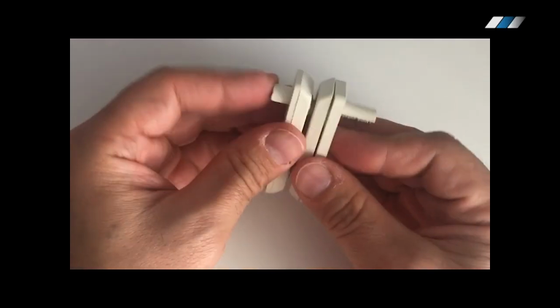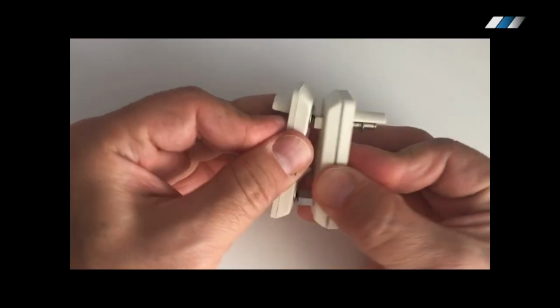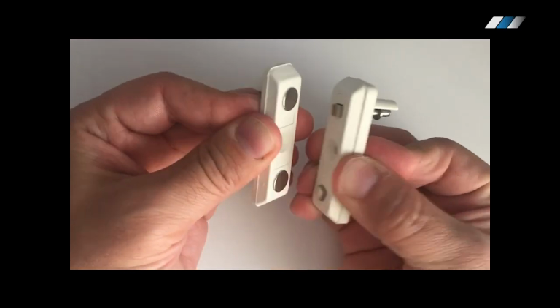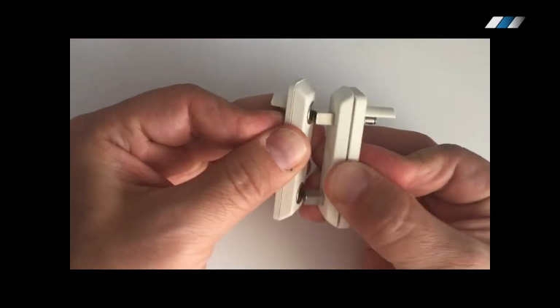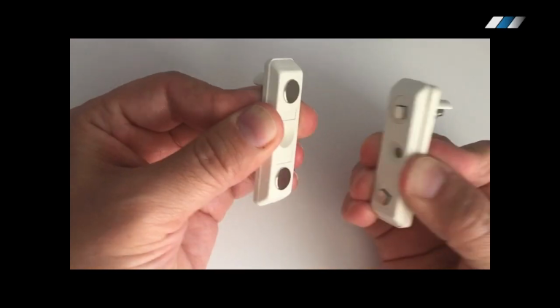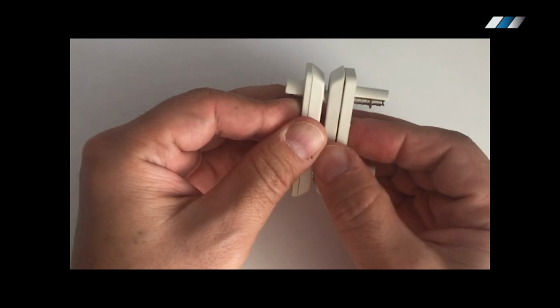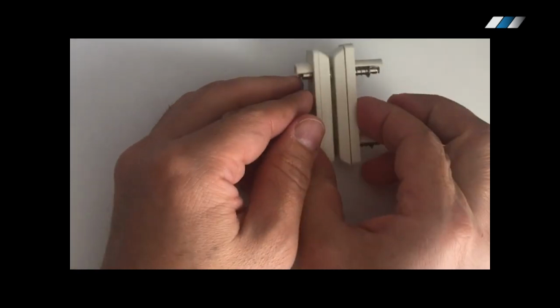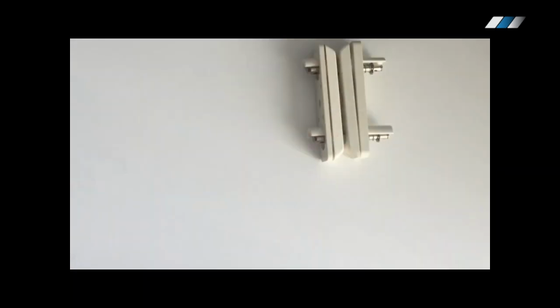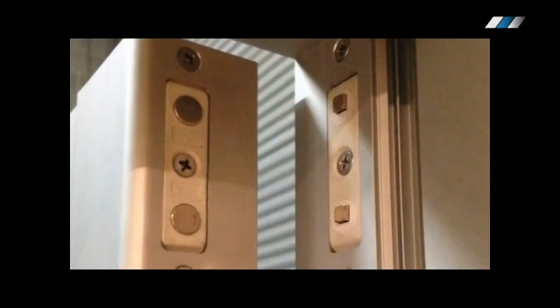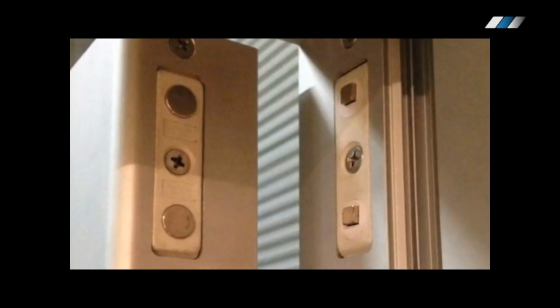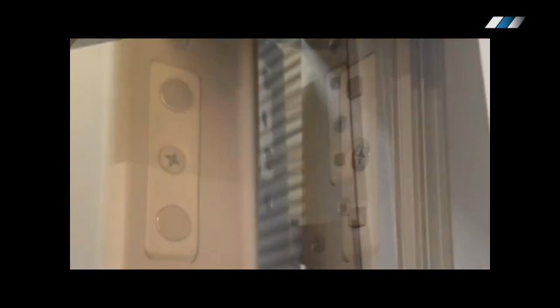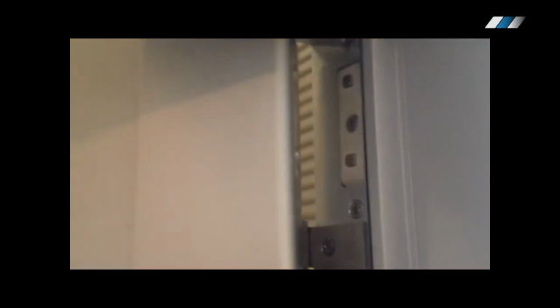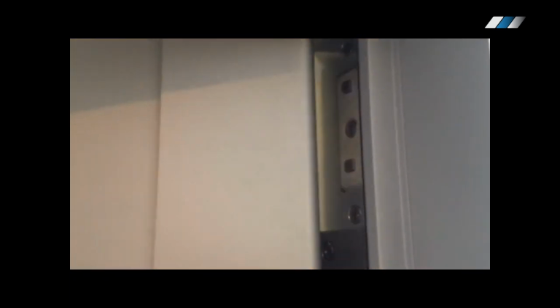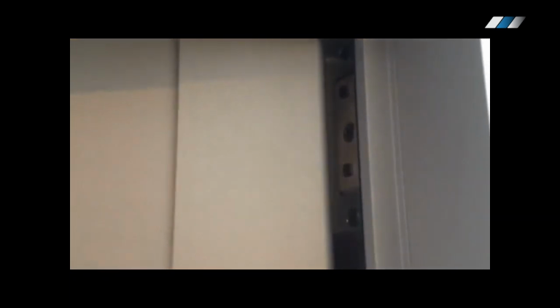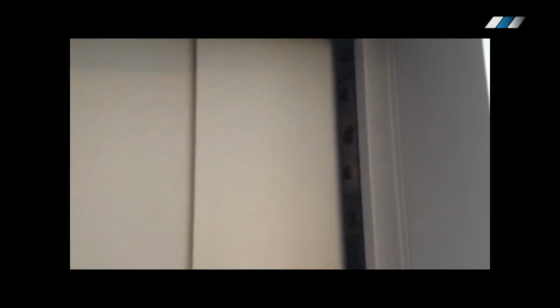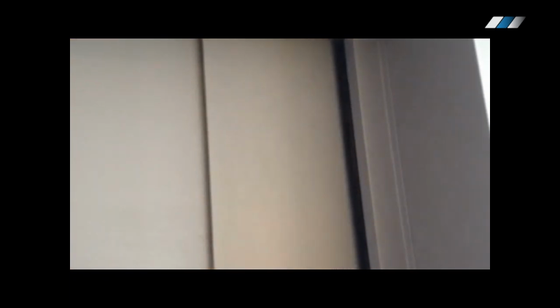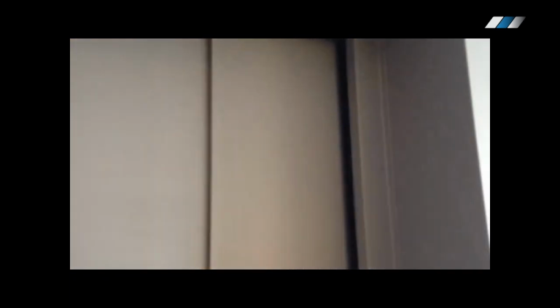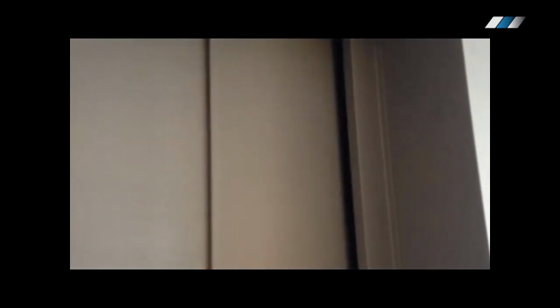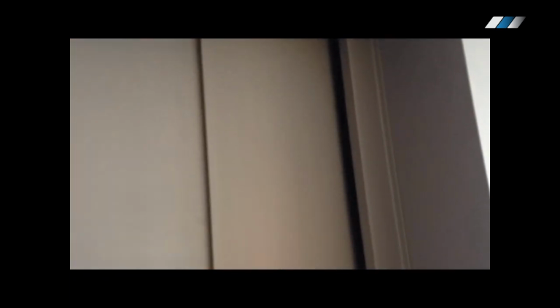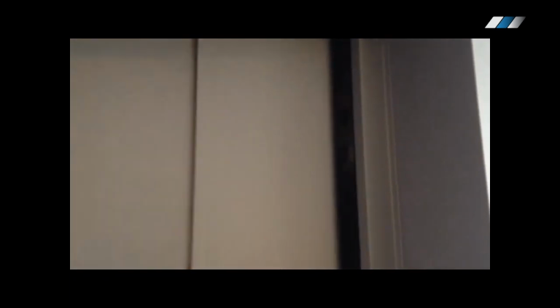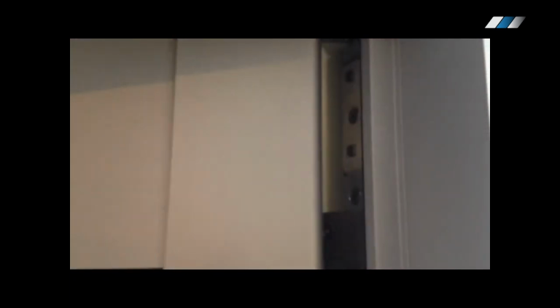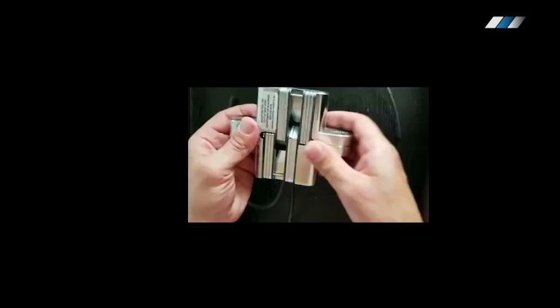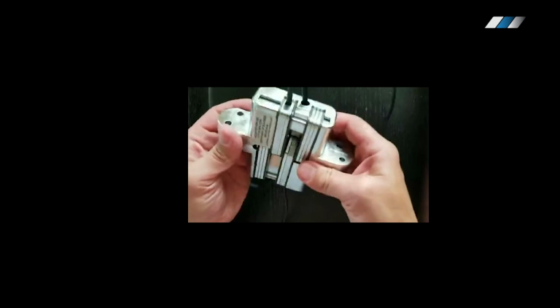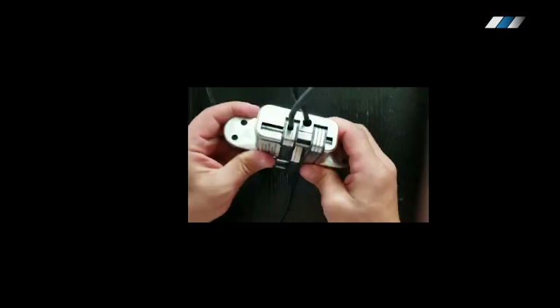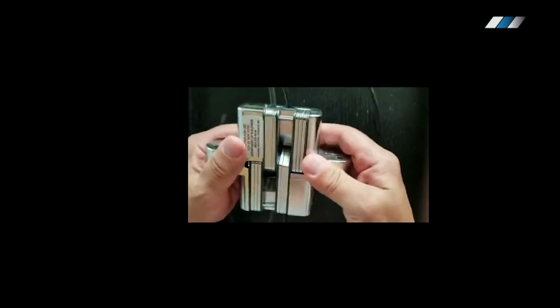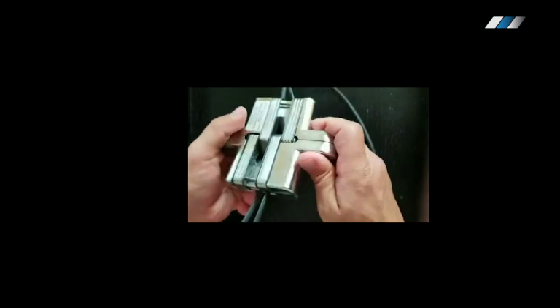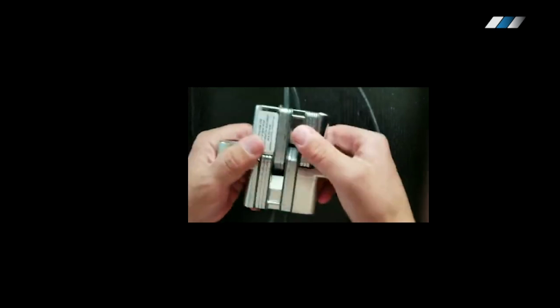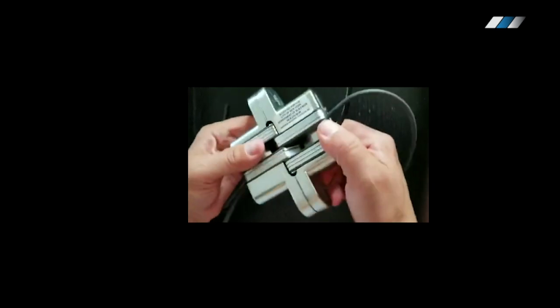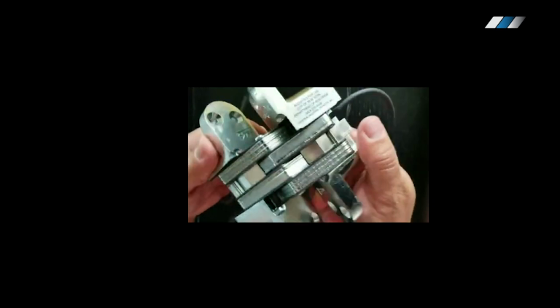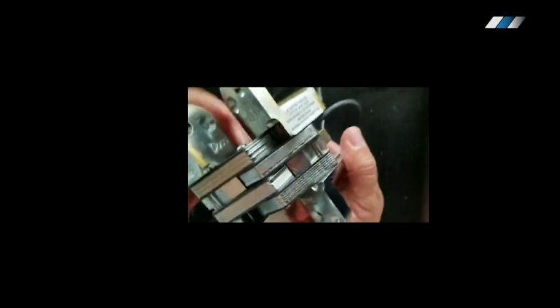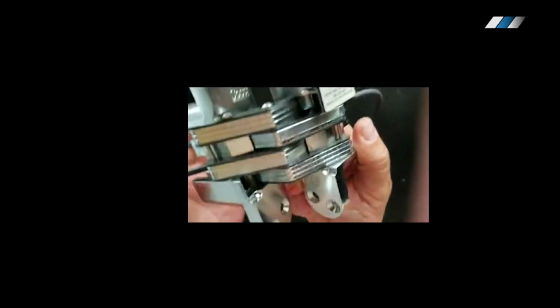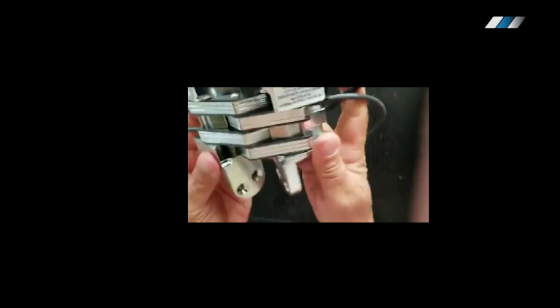Magnetic connectors allow you to switch the glass on and off when the door is closed. A third option is power transfer hinges.